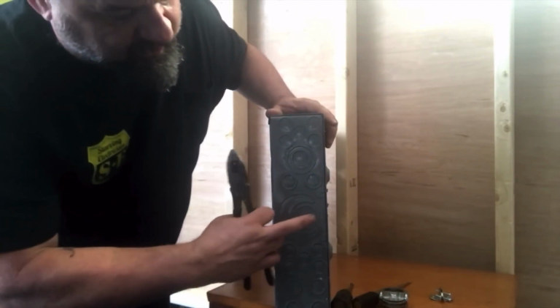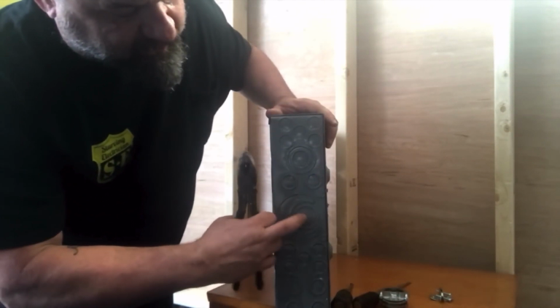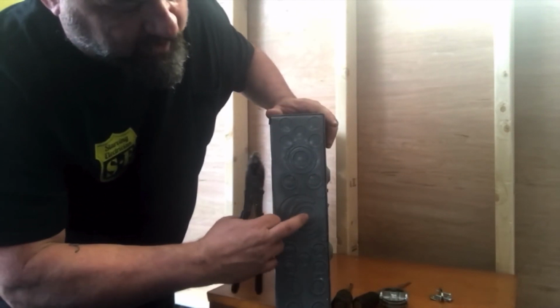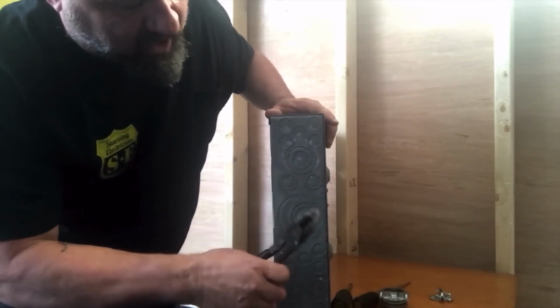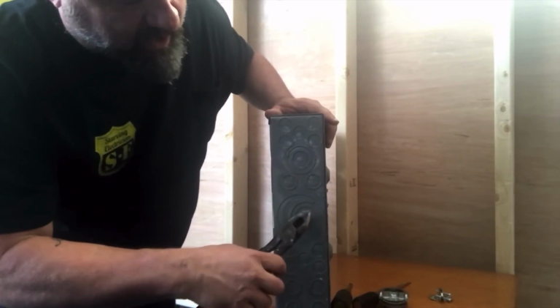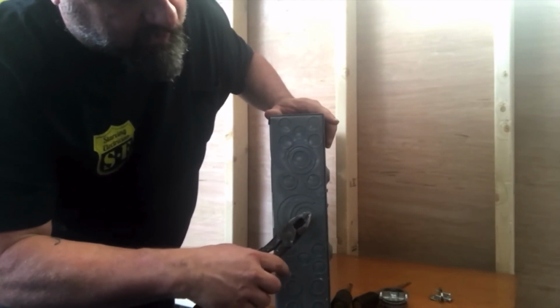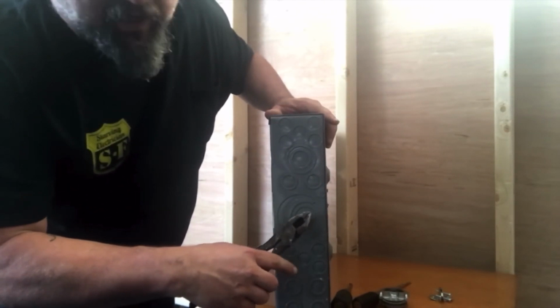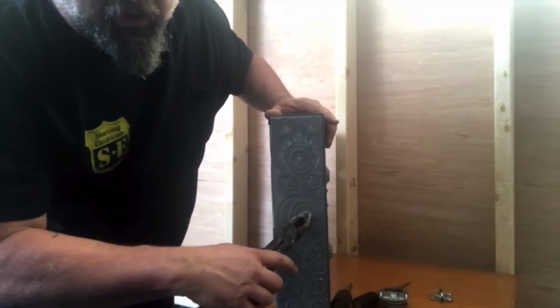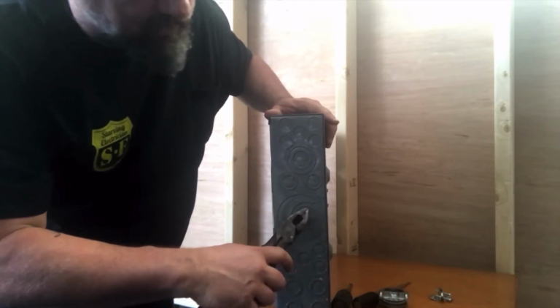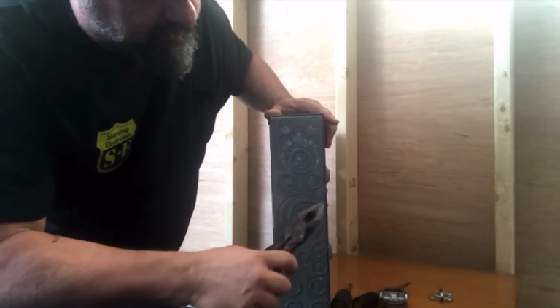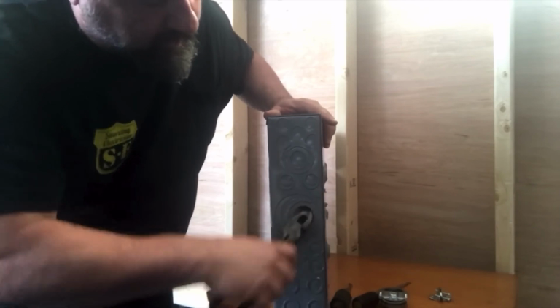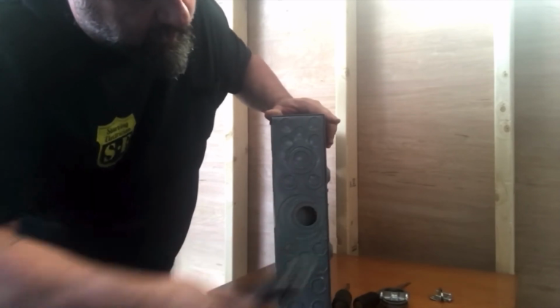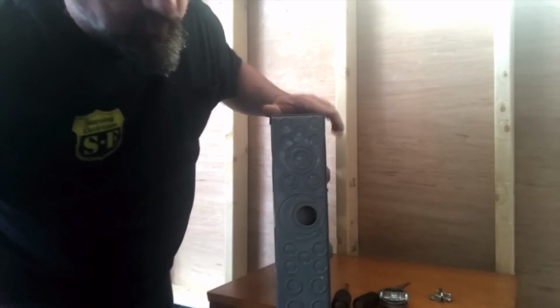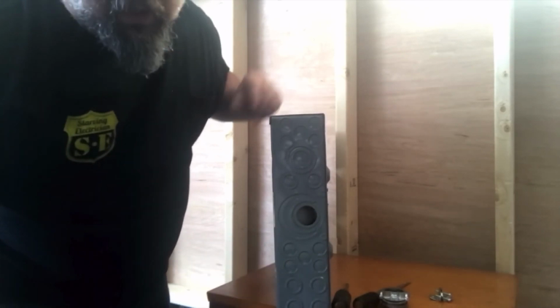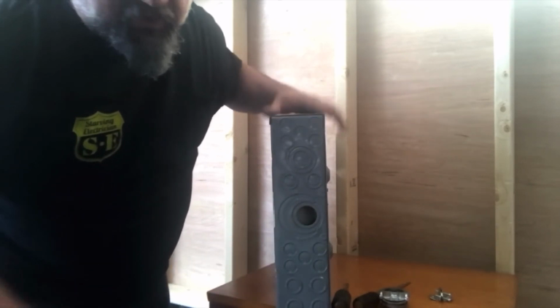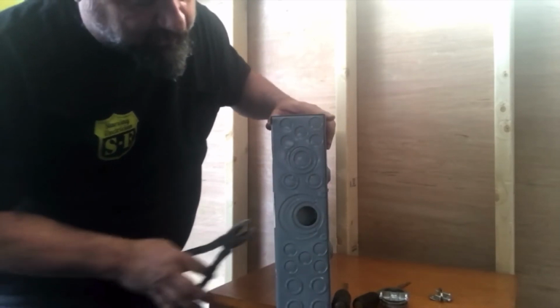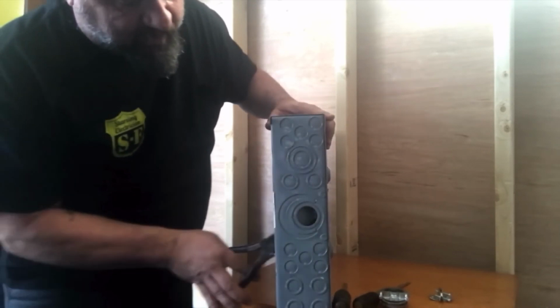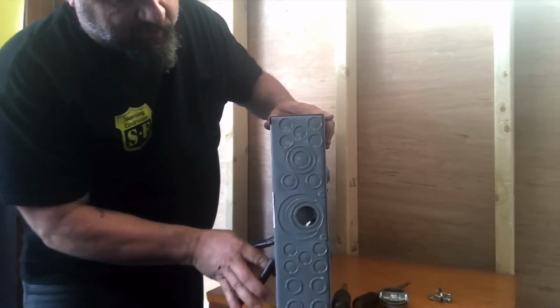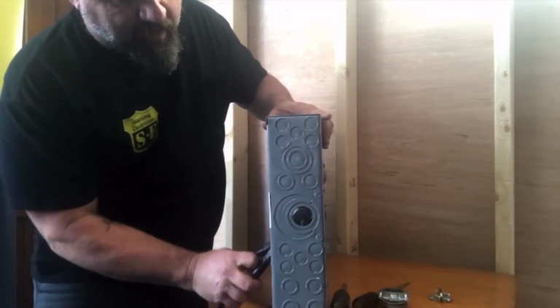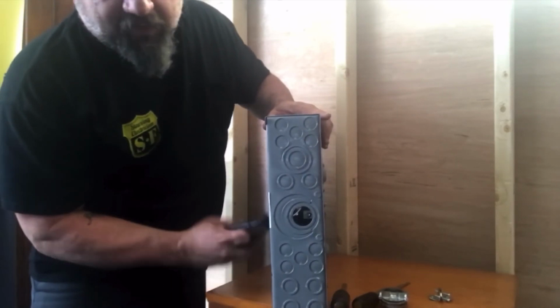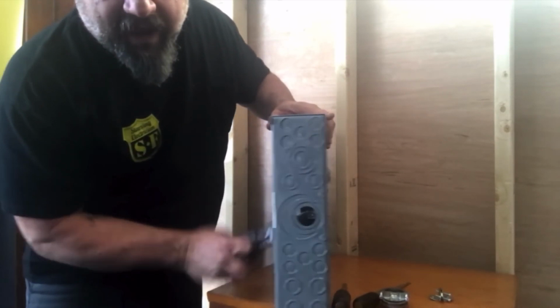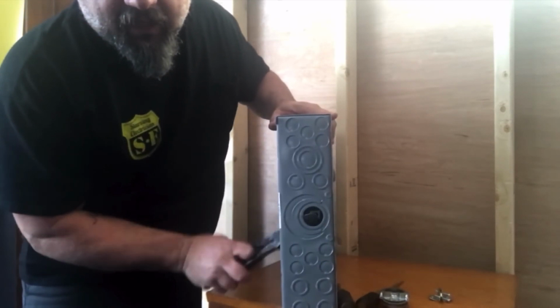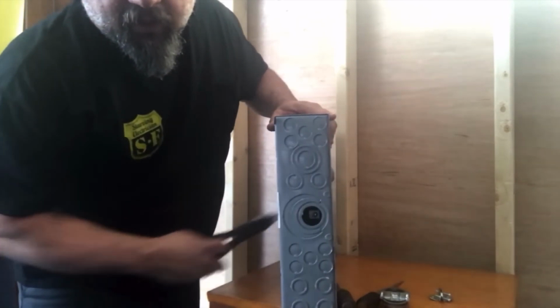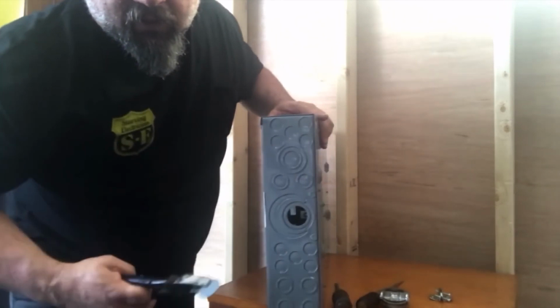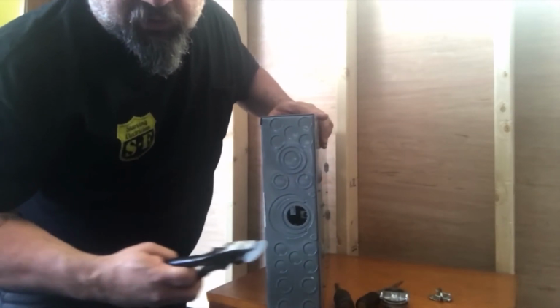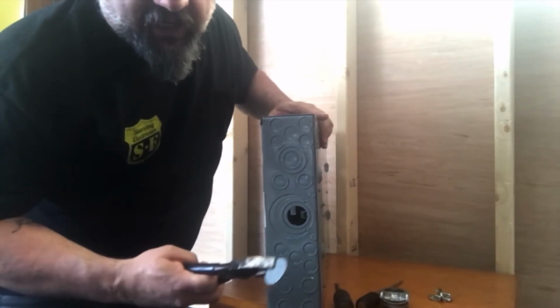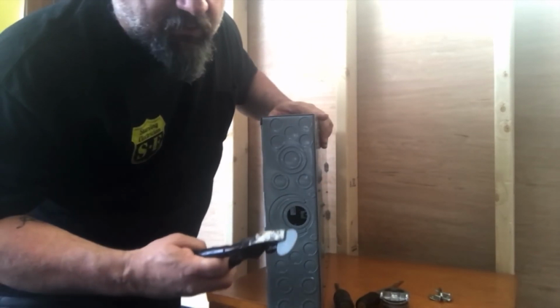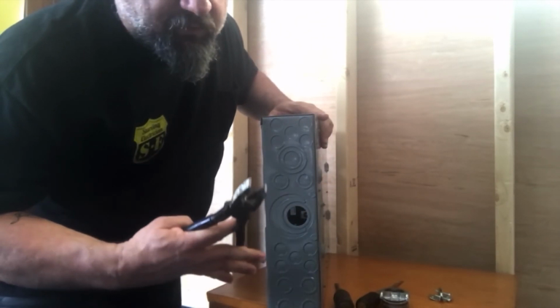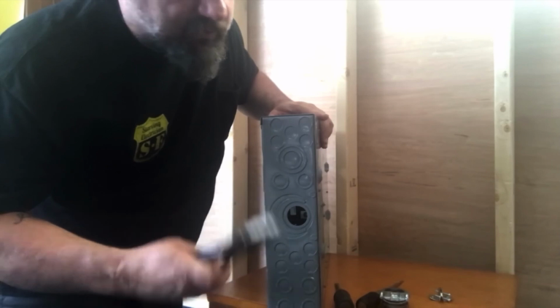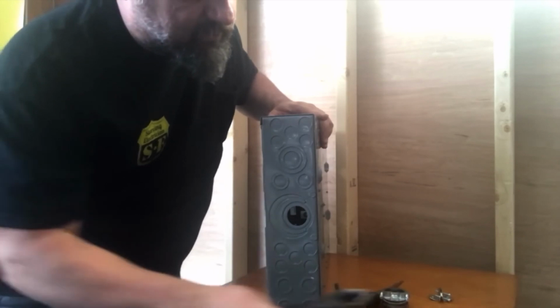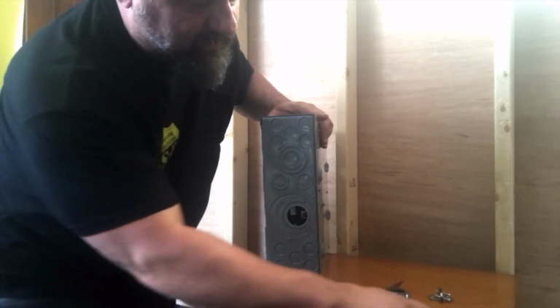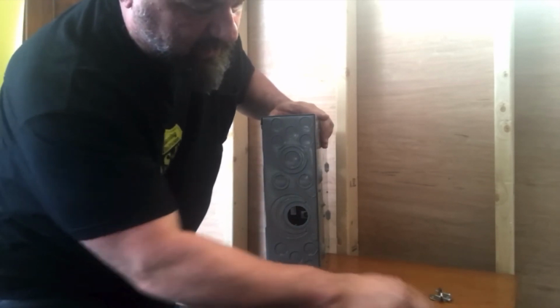We want to get that in here so we can get our service entrance cable. This is the one inch knockout, right here. It comes out as simple as that — grab it from the back, twist it out.